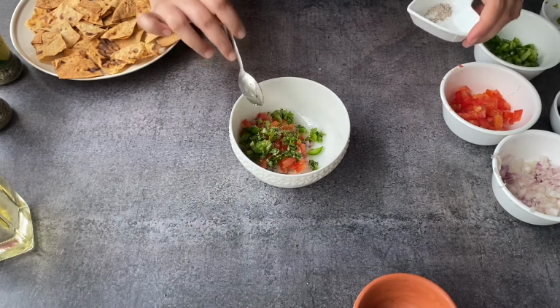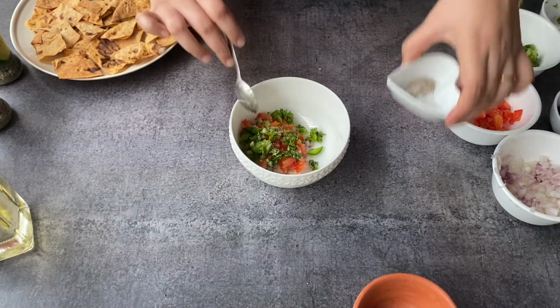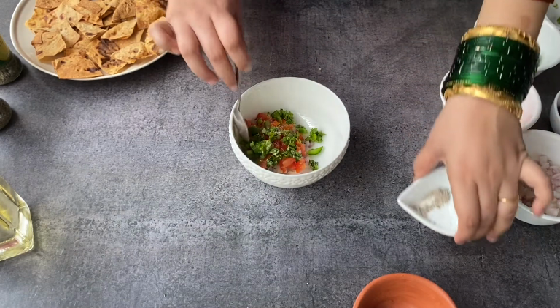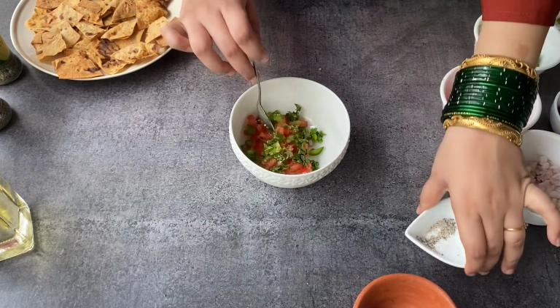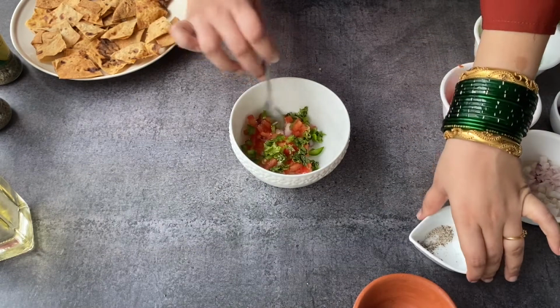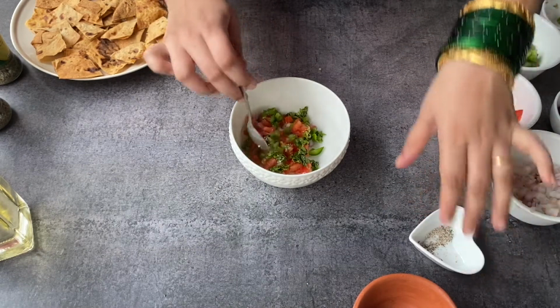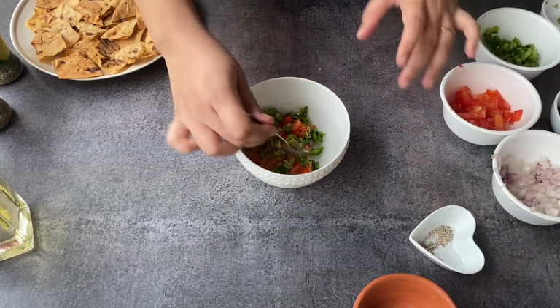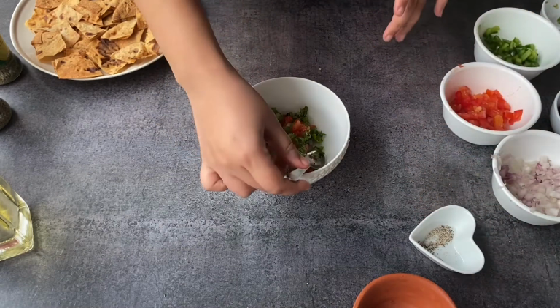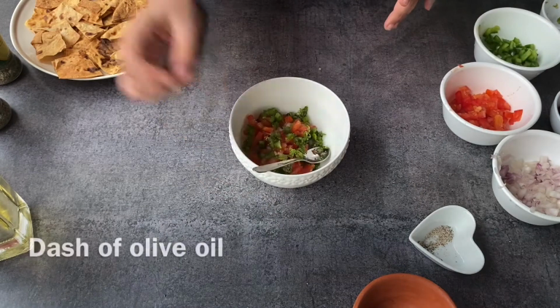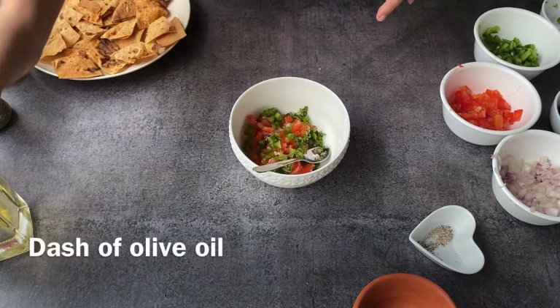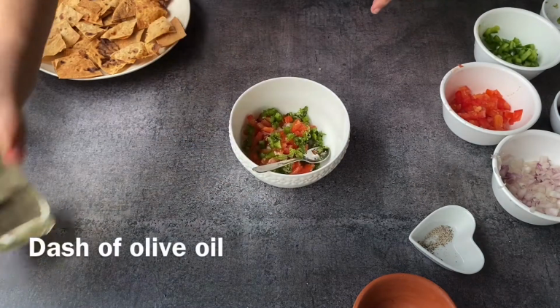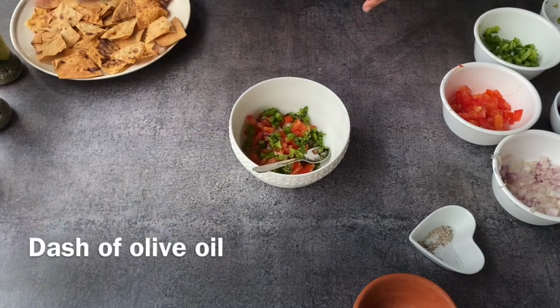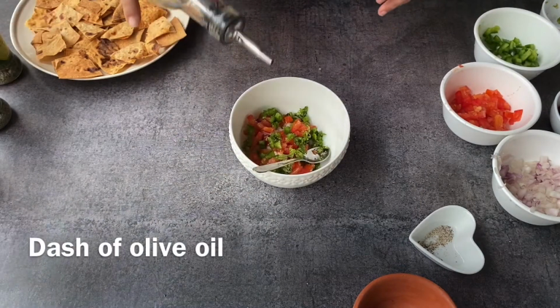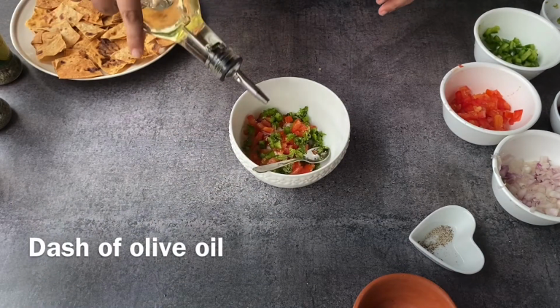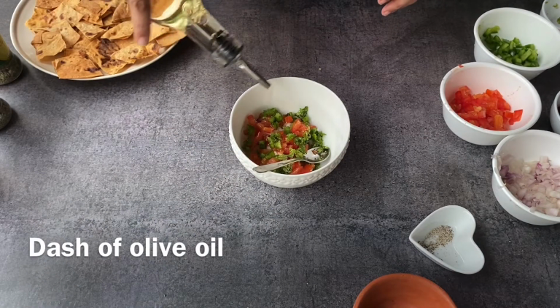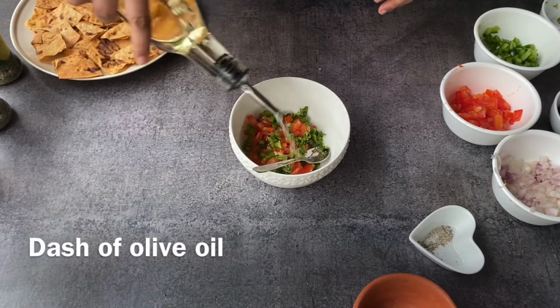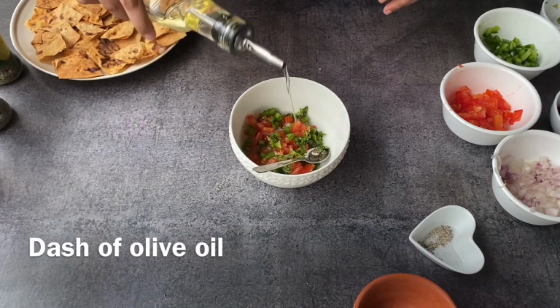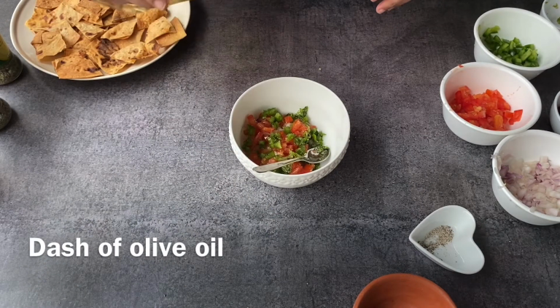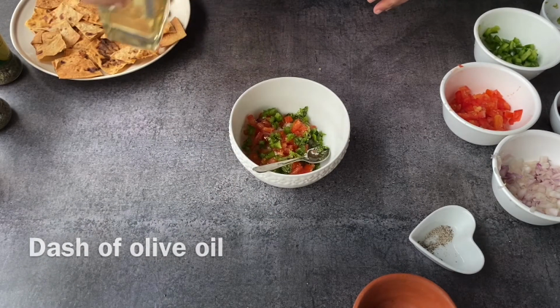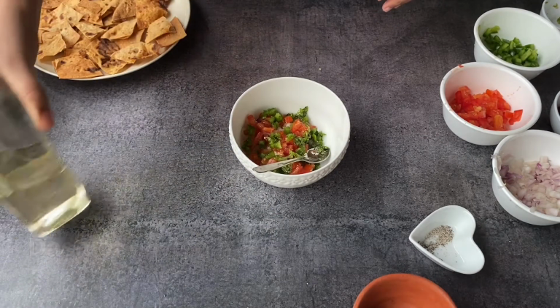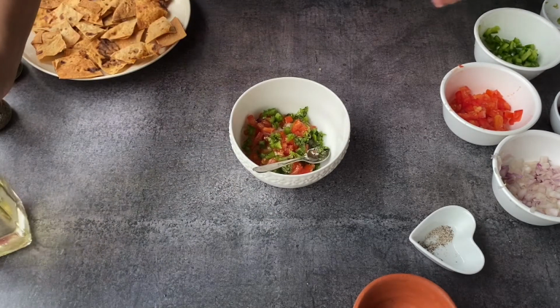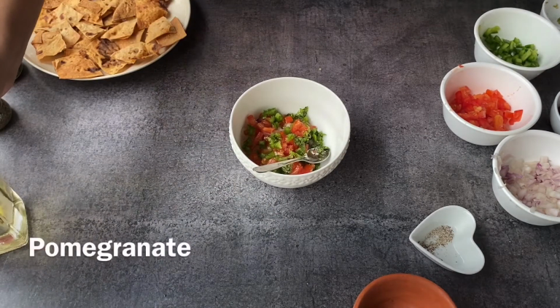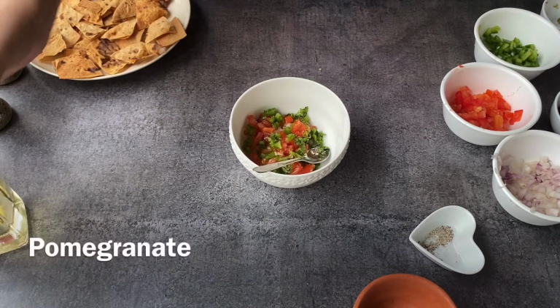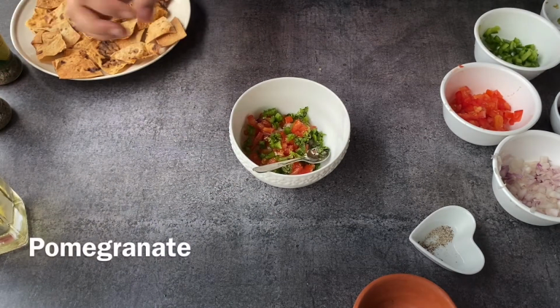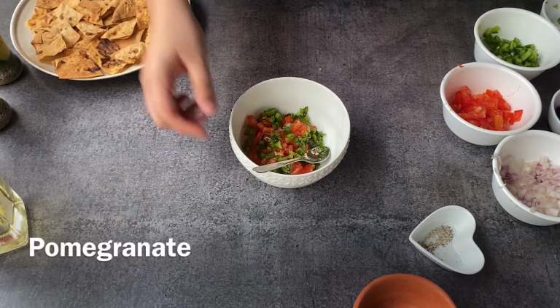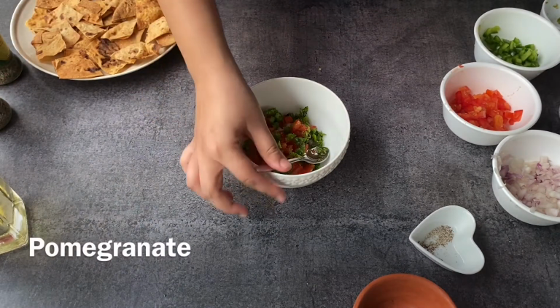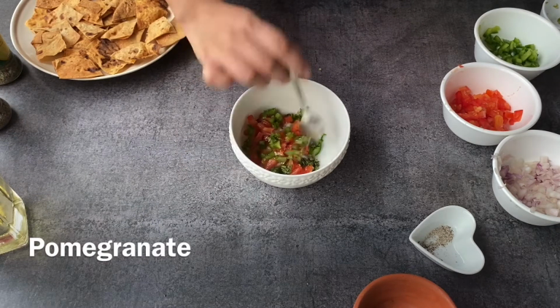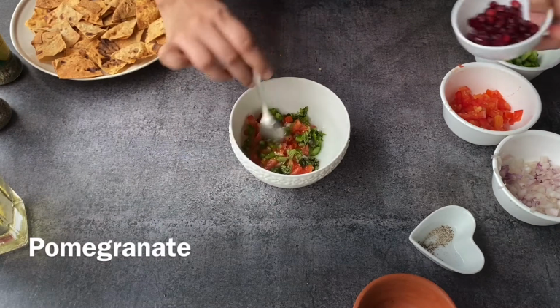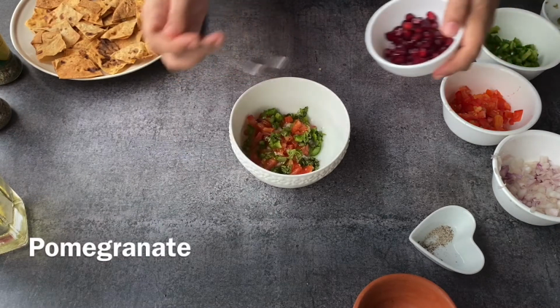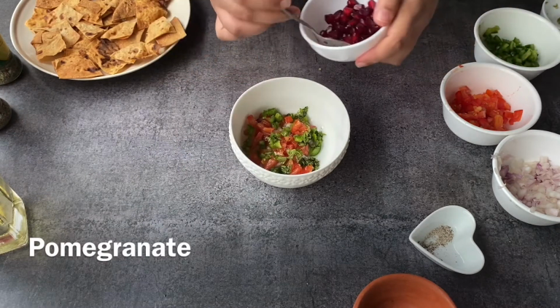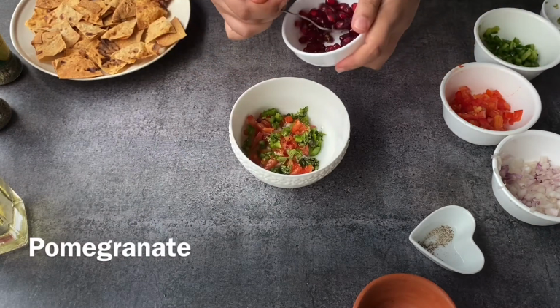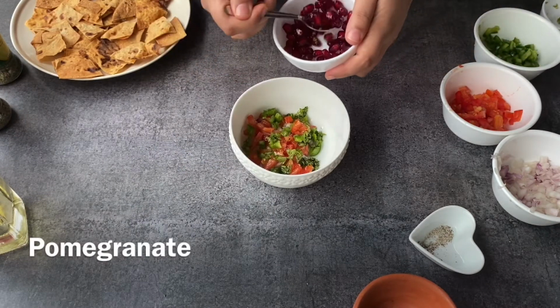If you want, you can also add melted cheese on top. It's all about how you and your family like it and you can modify it according to your wishes.